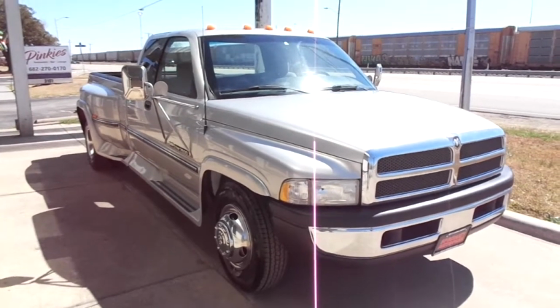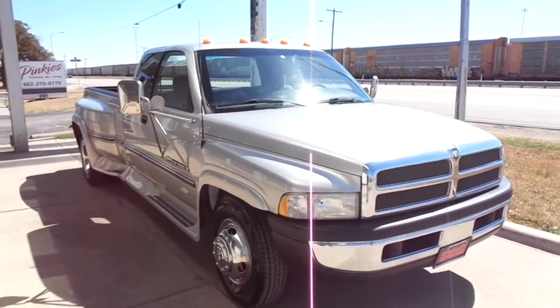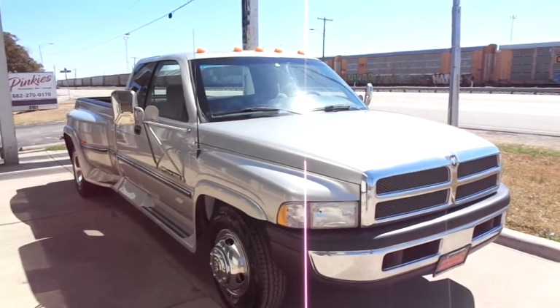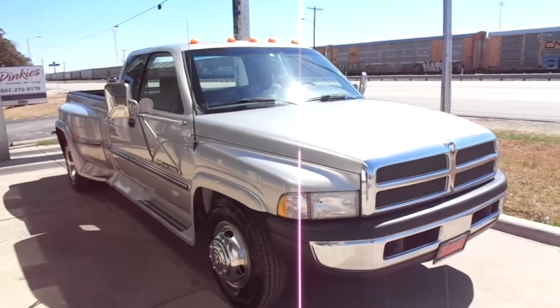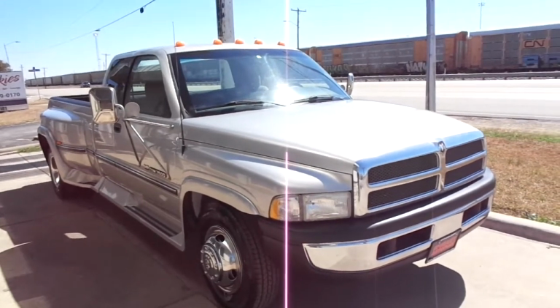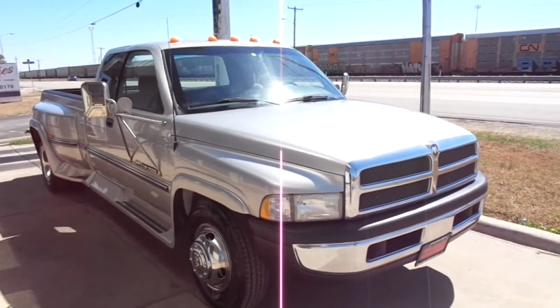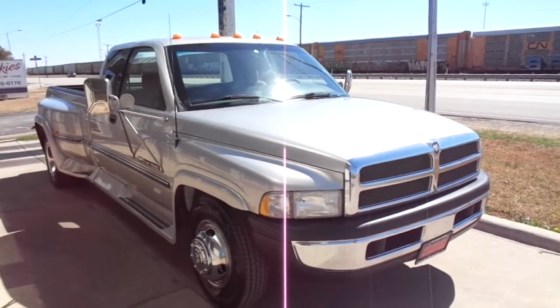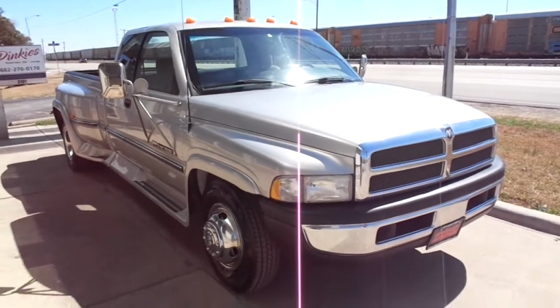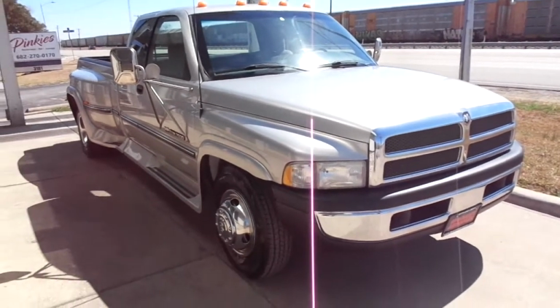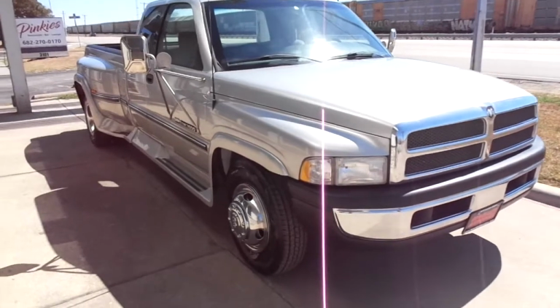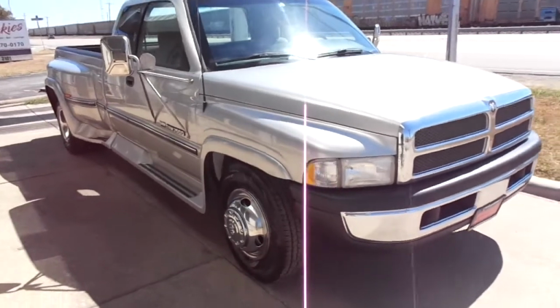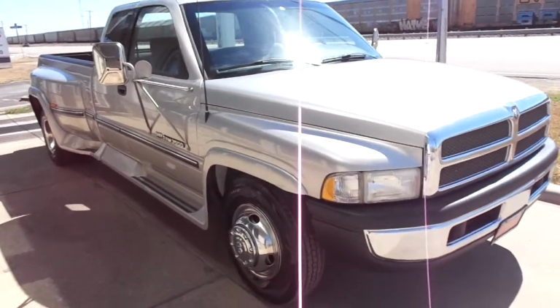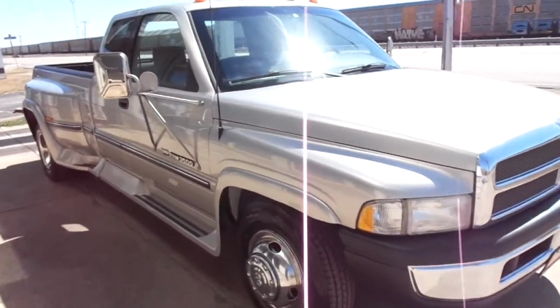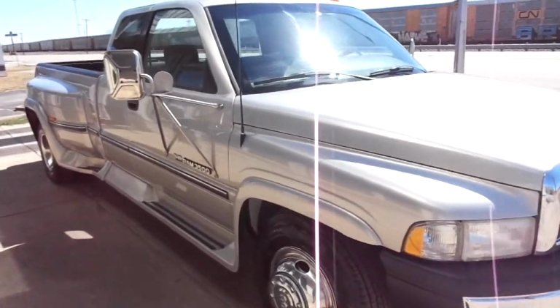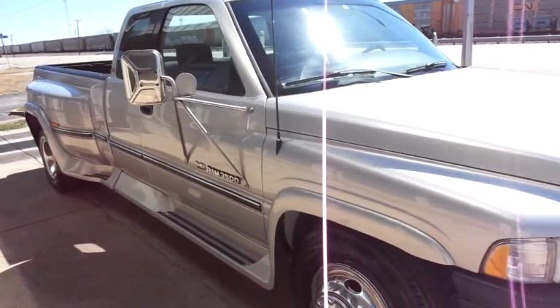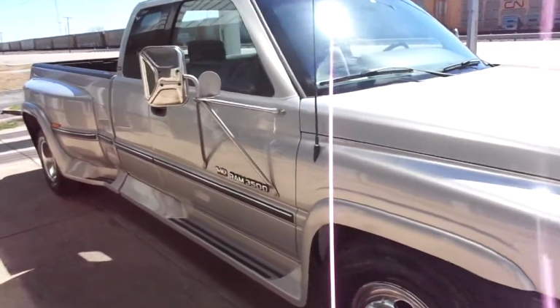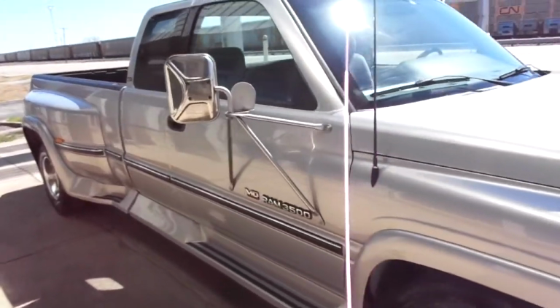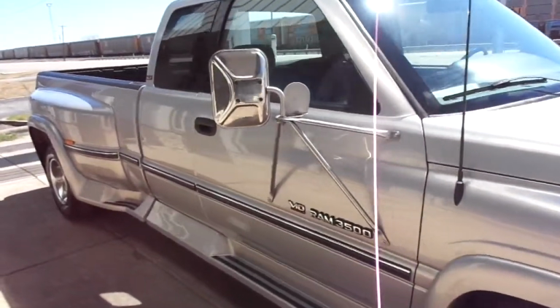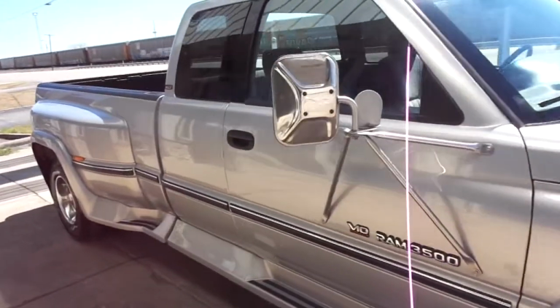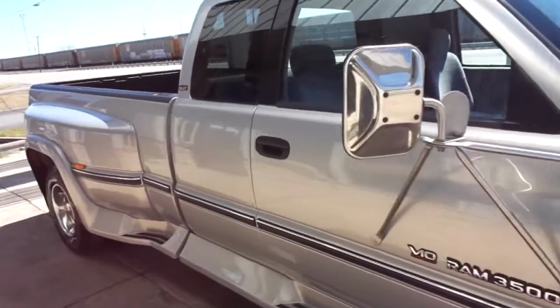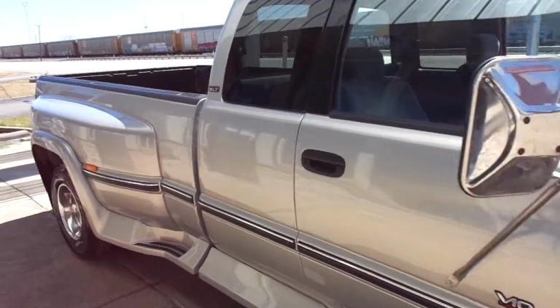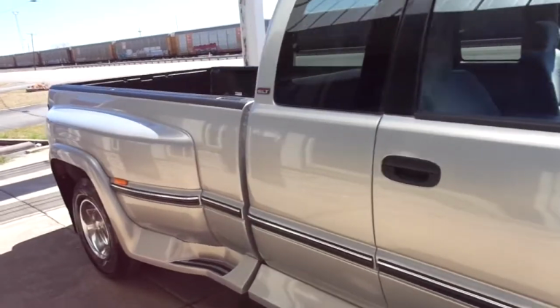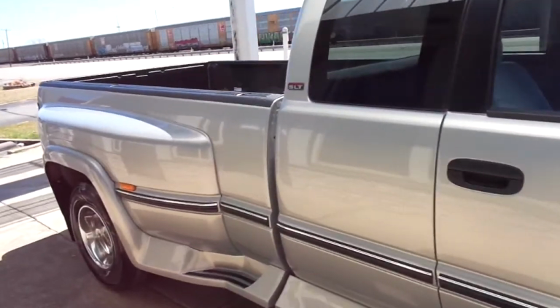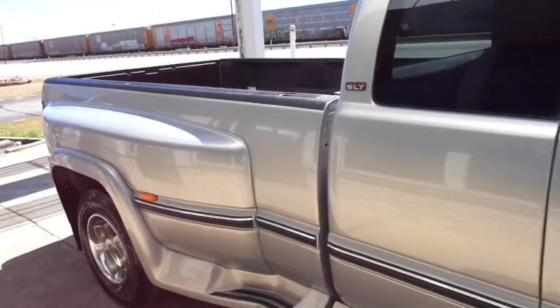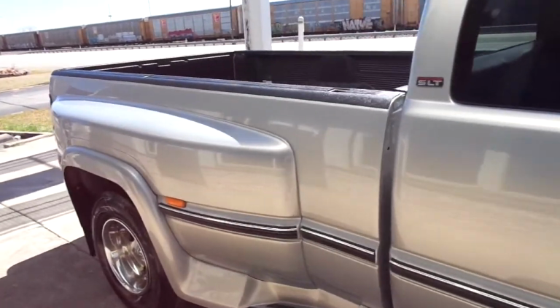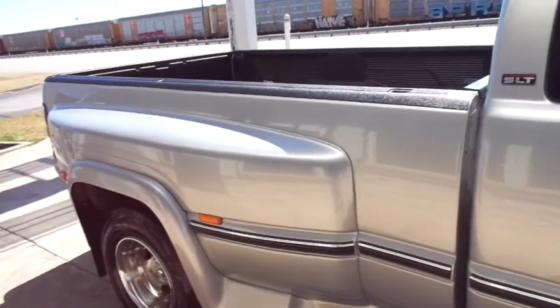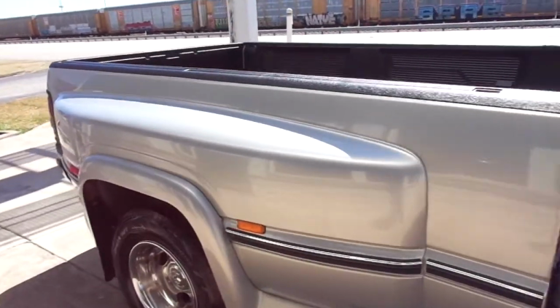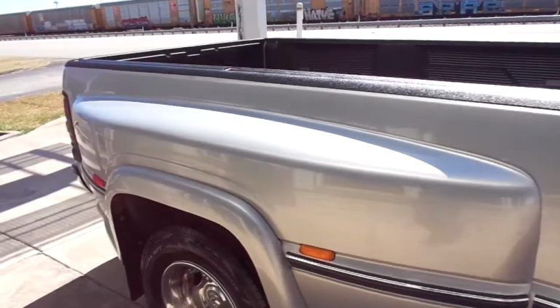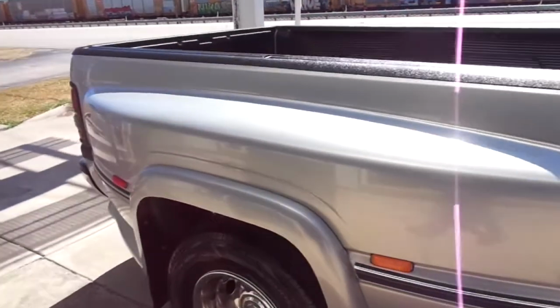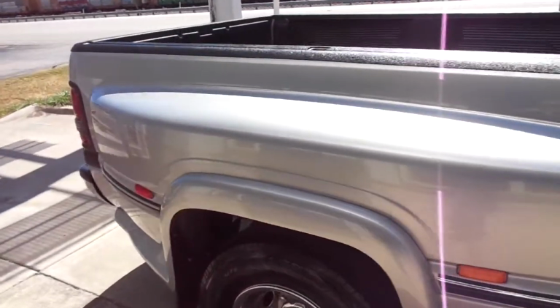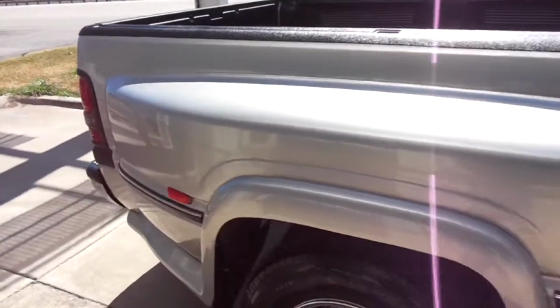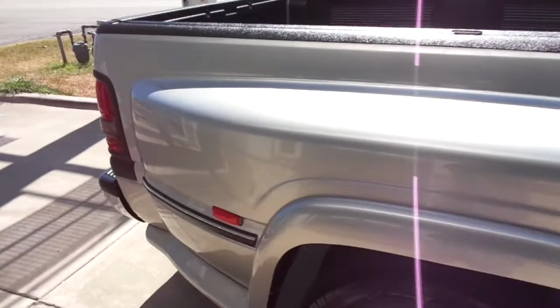Hi, this is Donny with Specialty Autoplex in Arlington, Texas. Thank you so much for watching. We have for sale a 1997 model Dodge Ram 3500. This one's the extended cab dually.